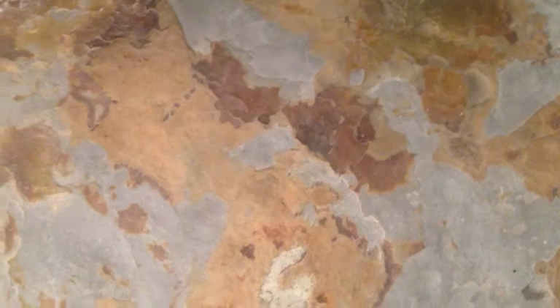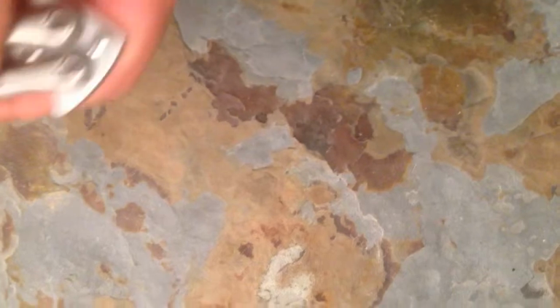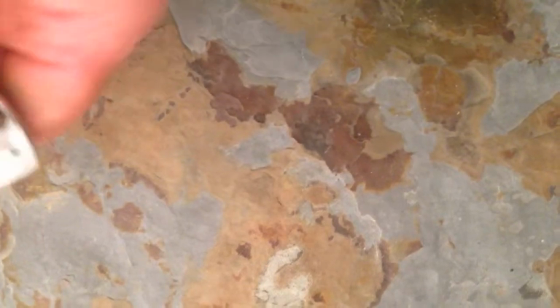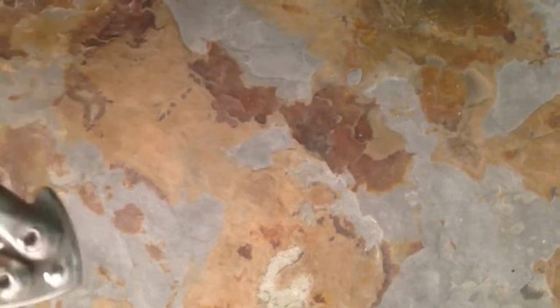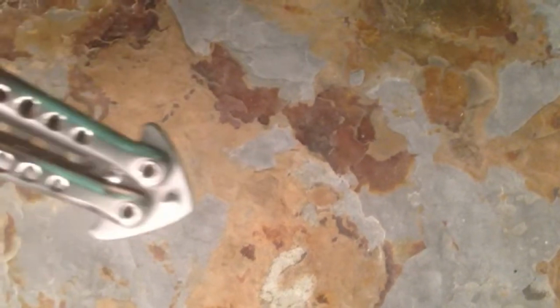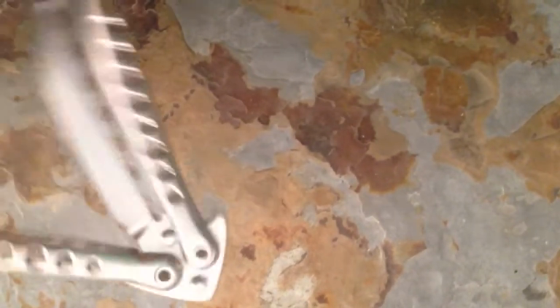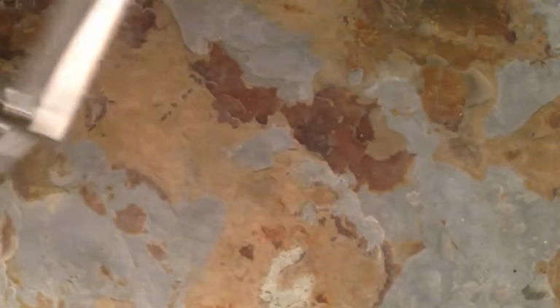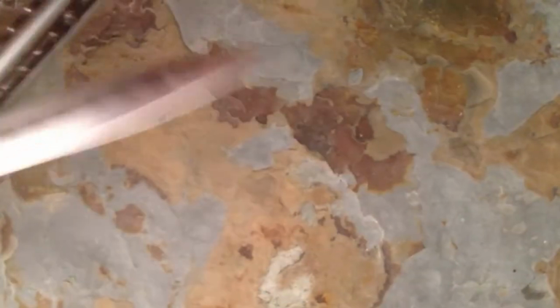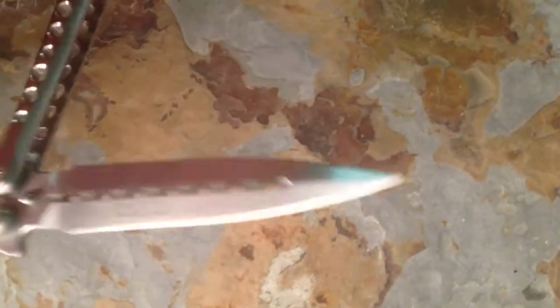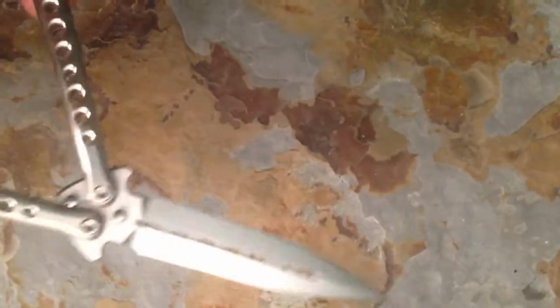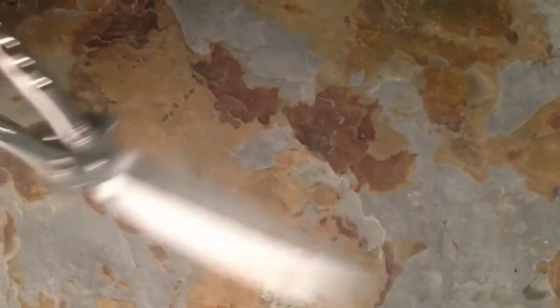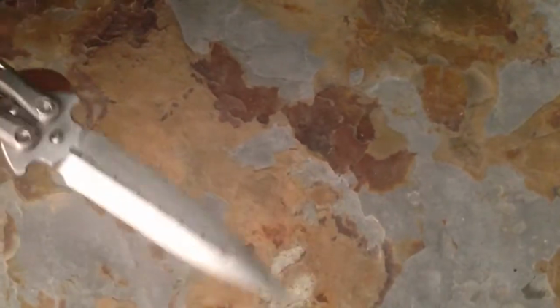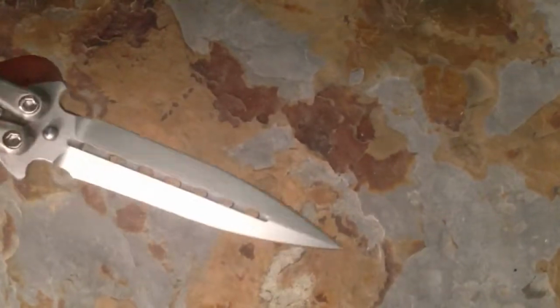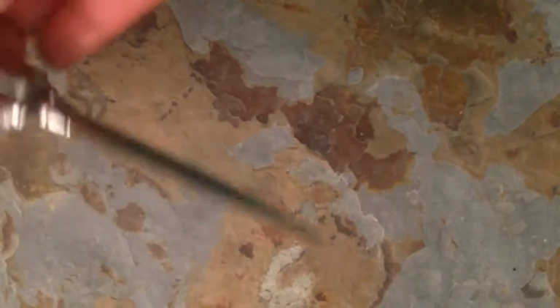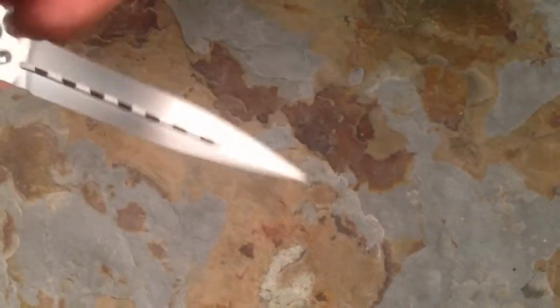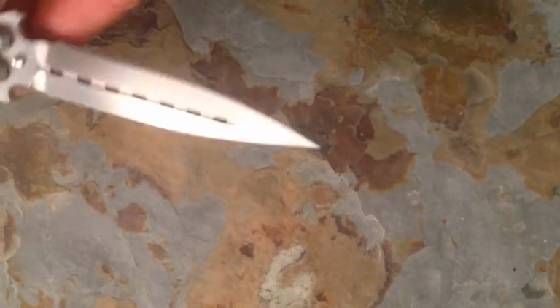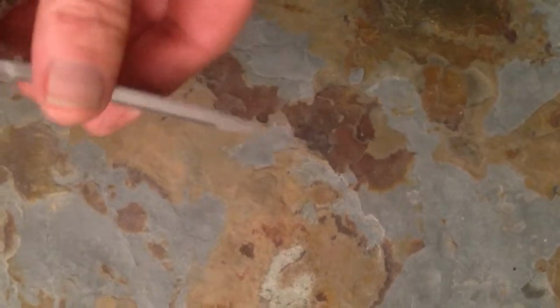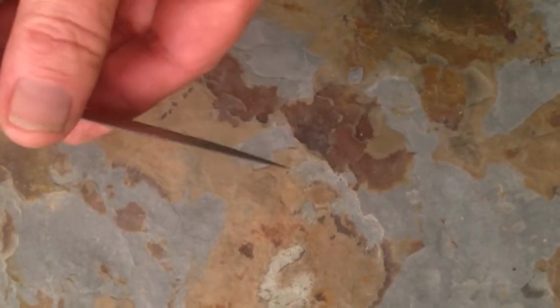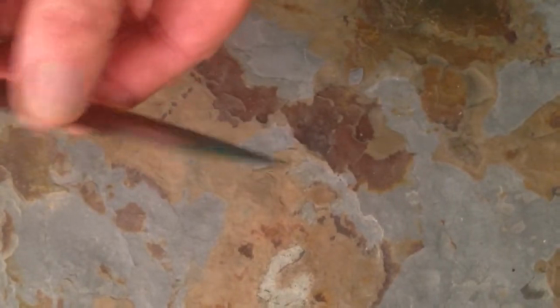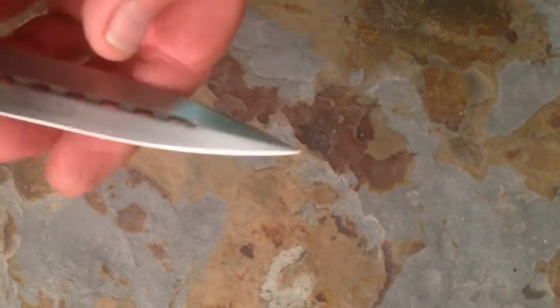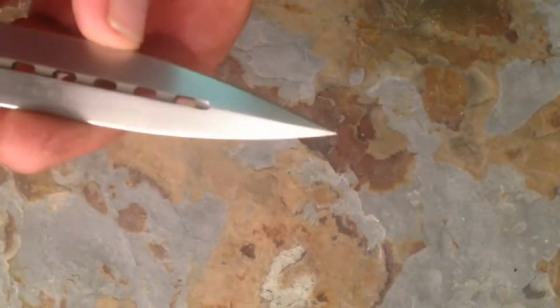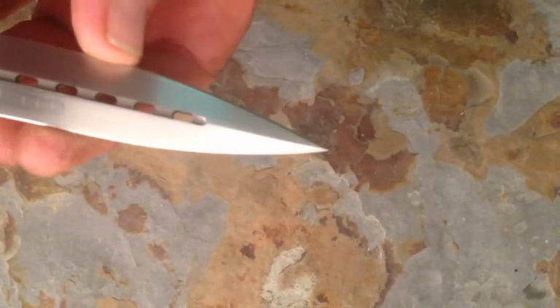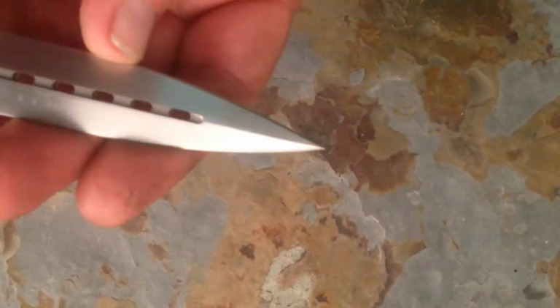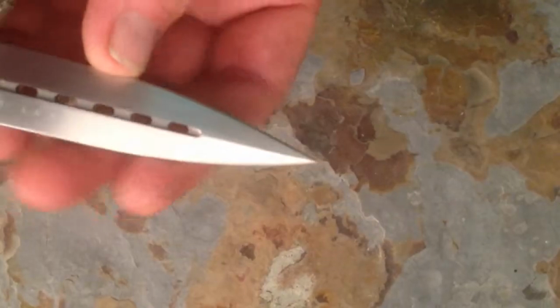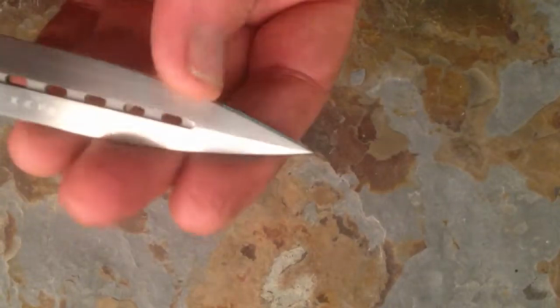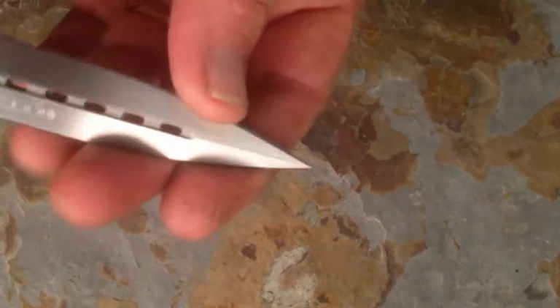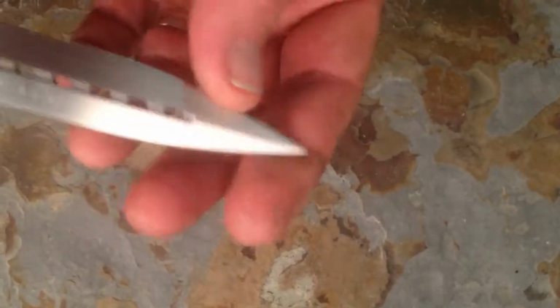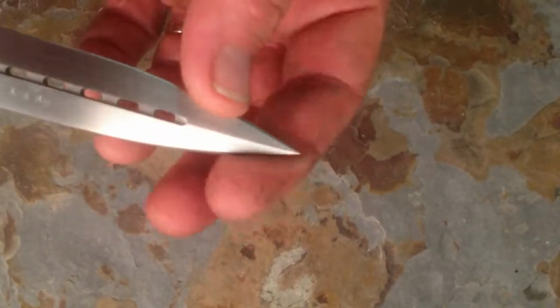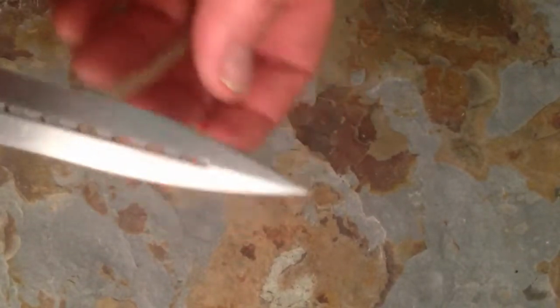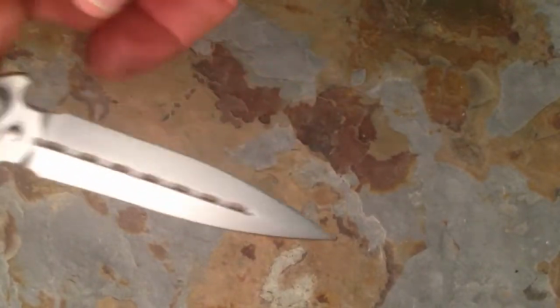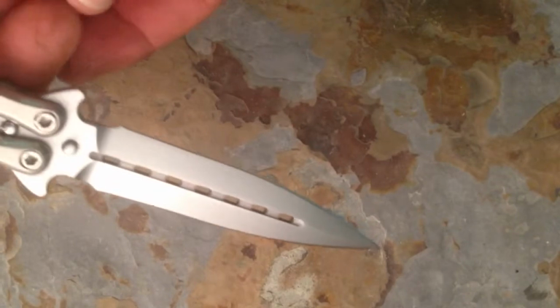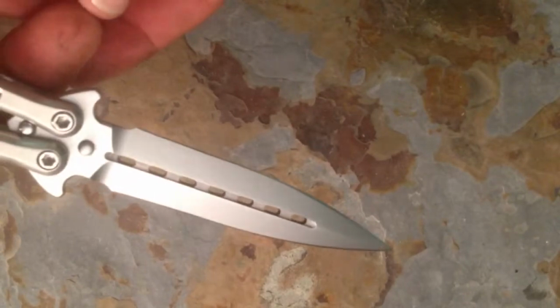Hi y'all. This is one of our butterfly knives — this is a V82 Holy Moly. This knife happens to have a sharp edge on both sides; the customer ordered it that way.